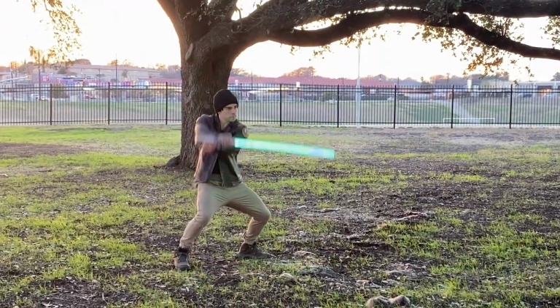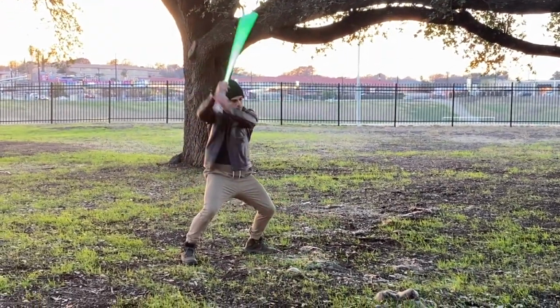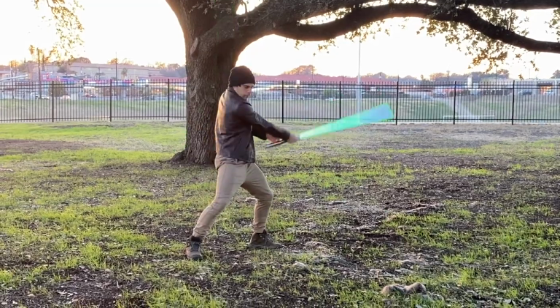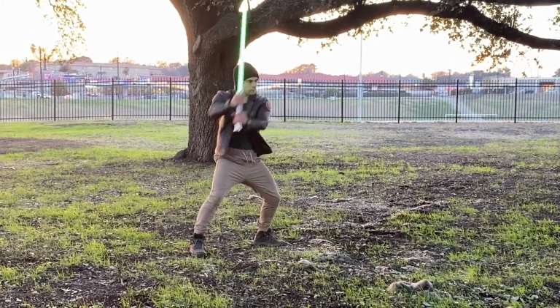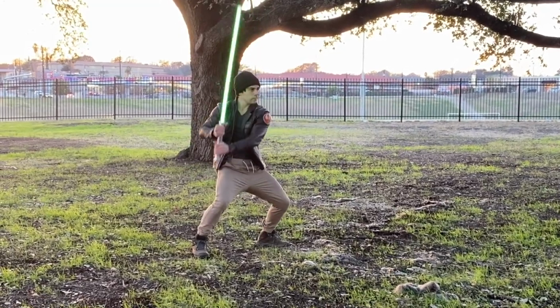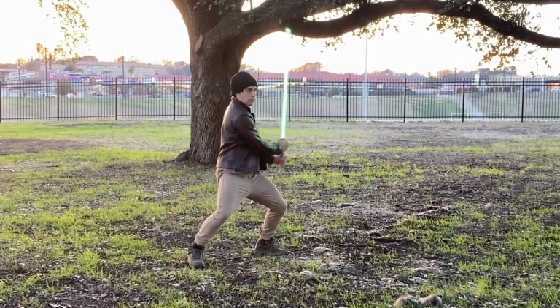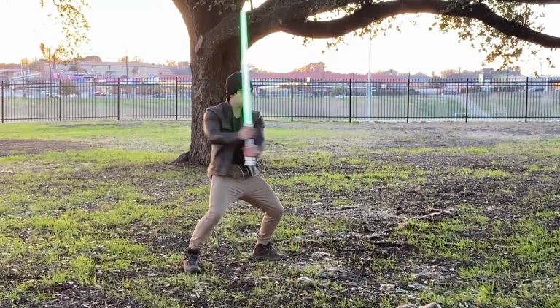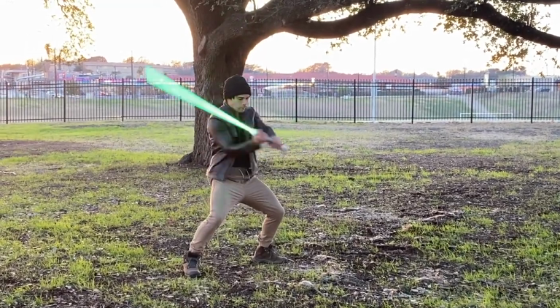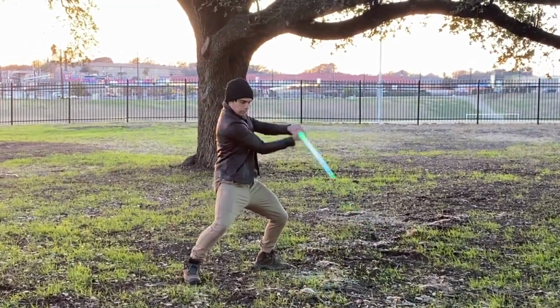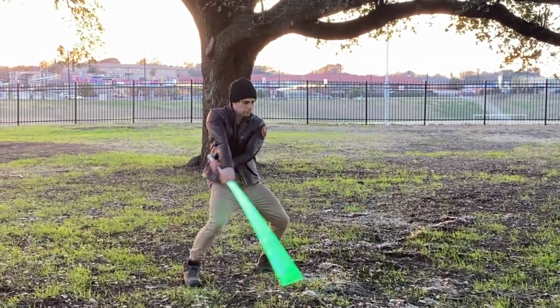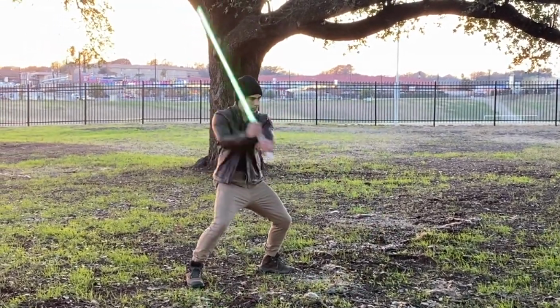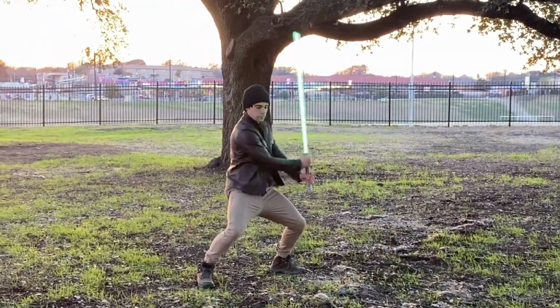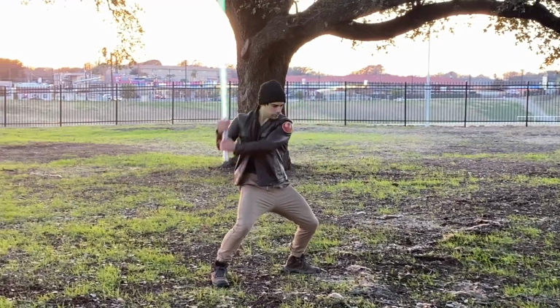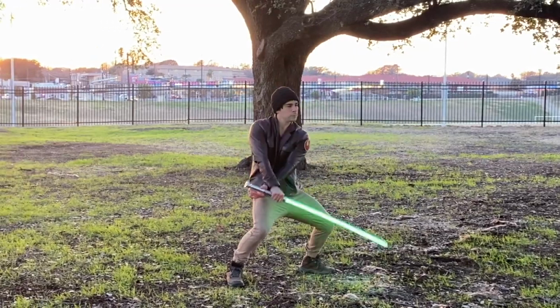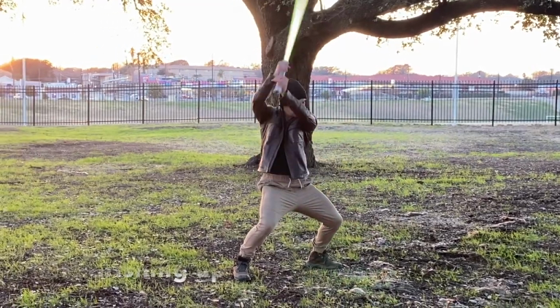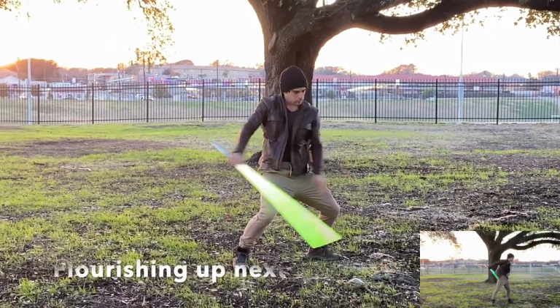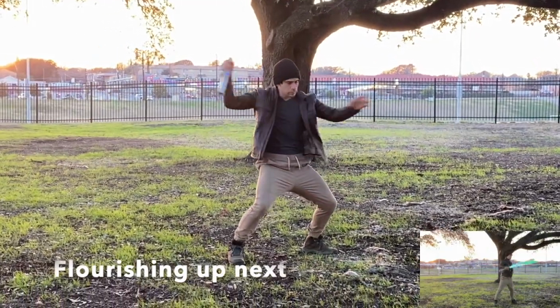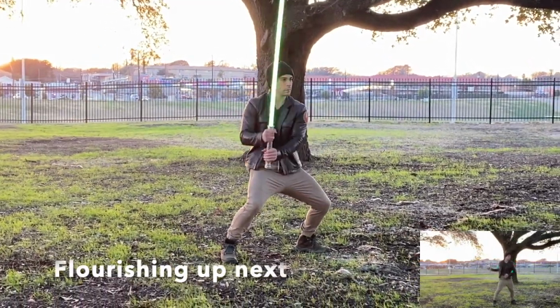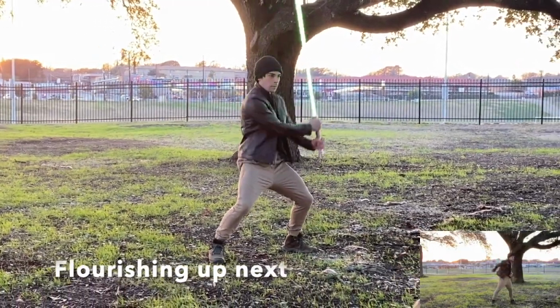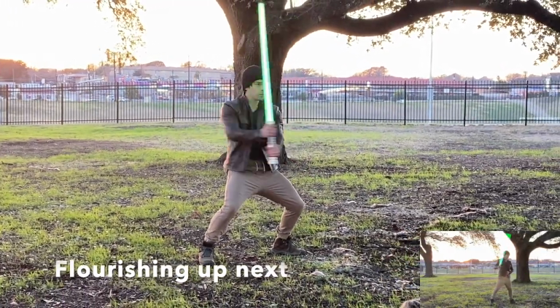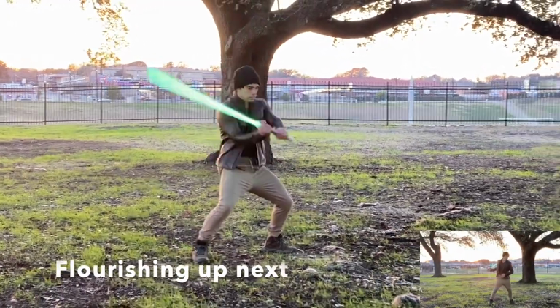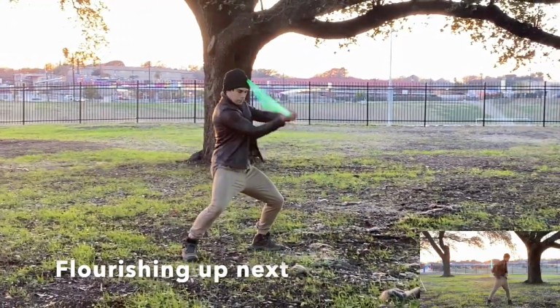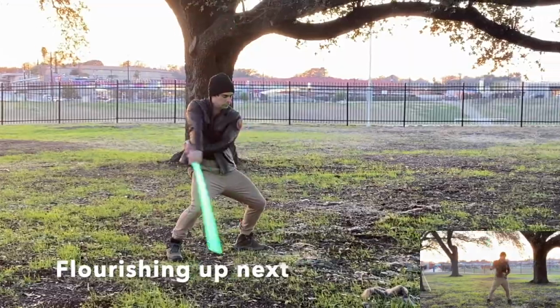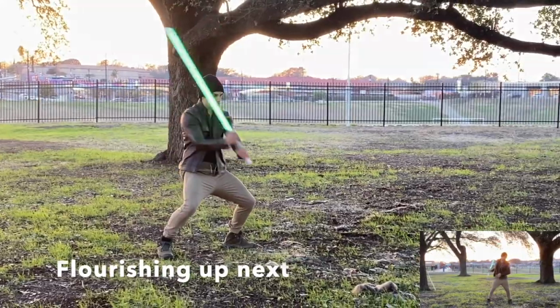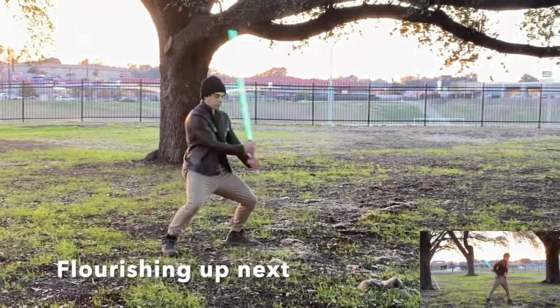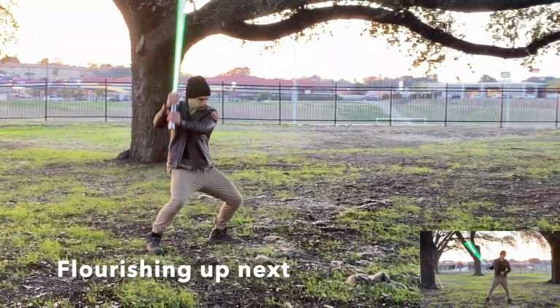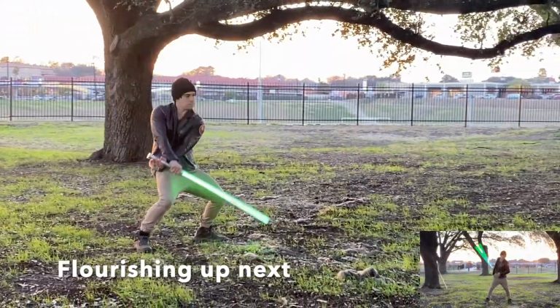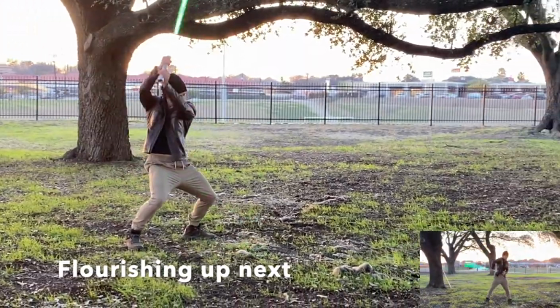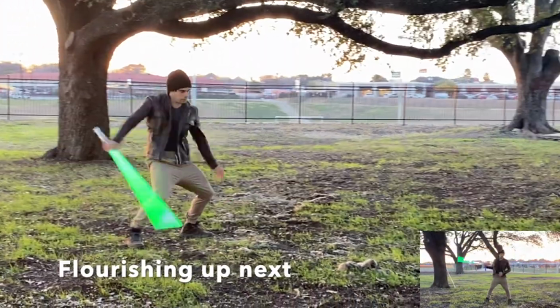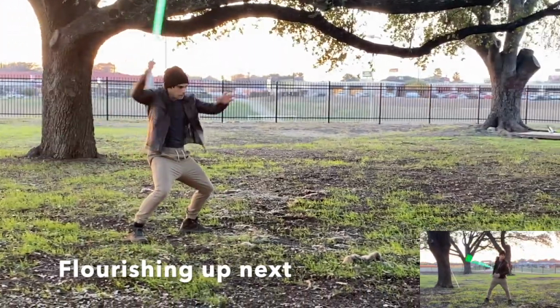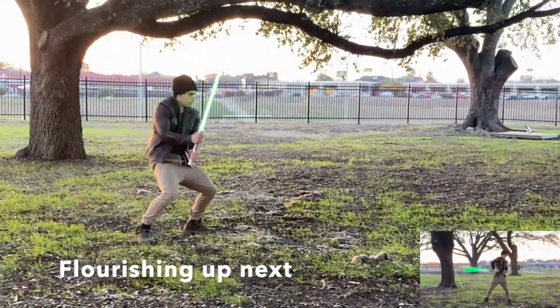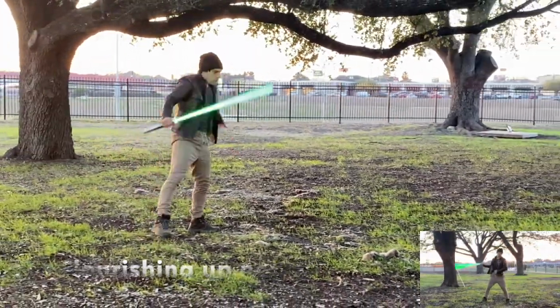7, 8, 9, recover. 1, 2, 3, 4, 5, 6, 7, 8, 9, recover. 1, 2, 3, 4, 5, 6, 7, 8, 9, recover. Alright.